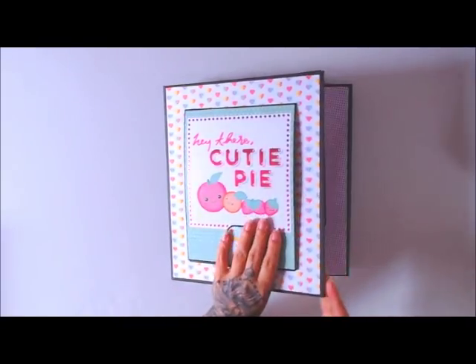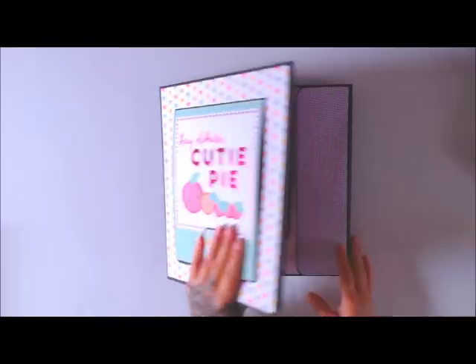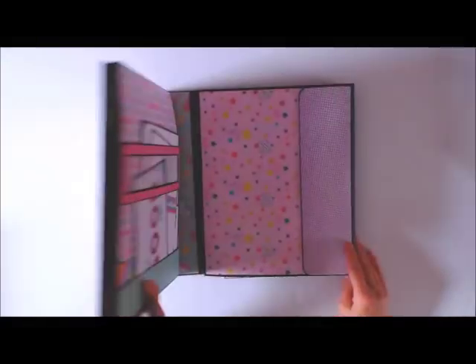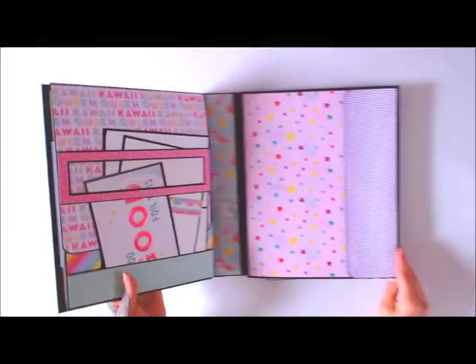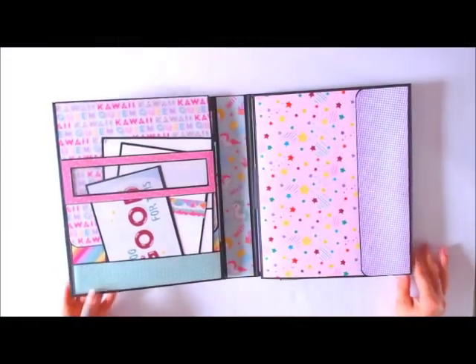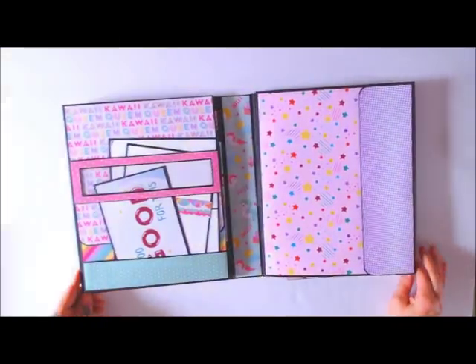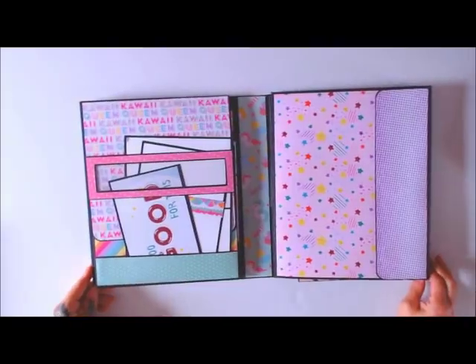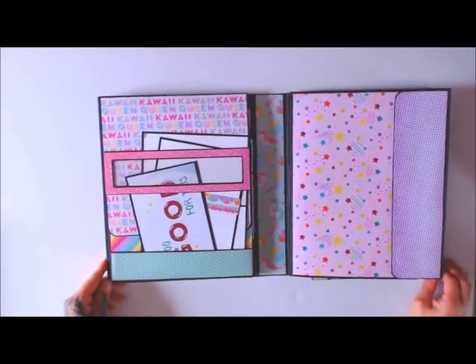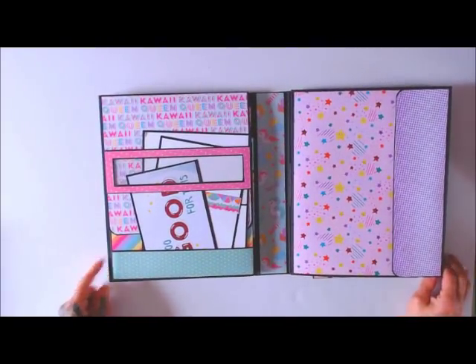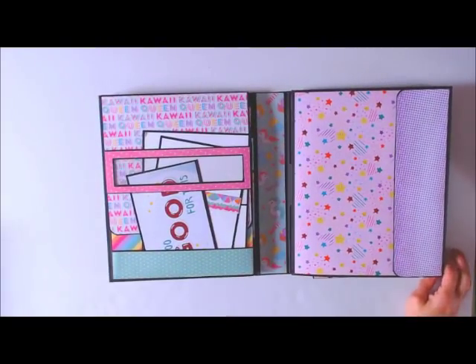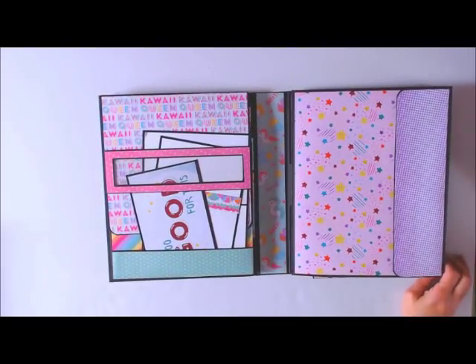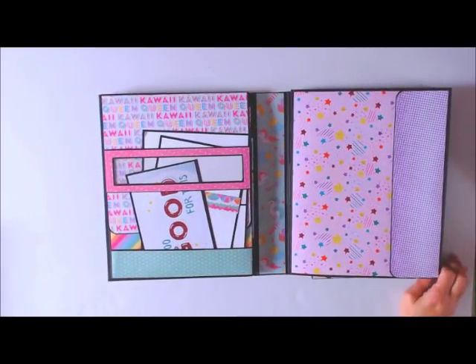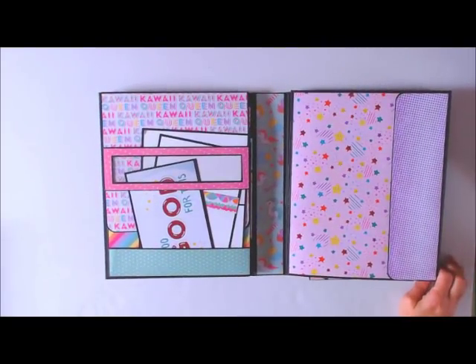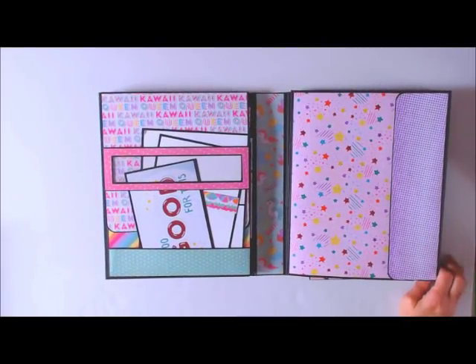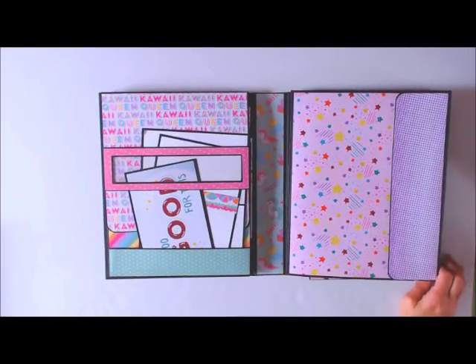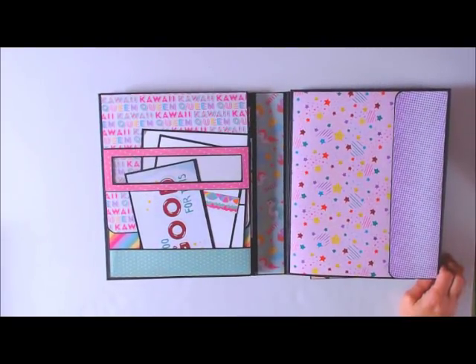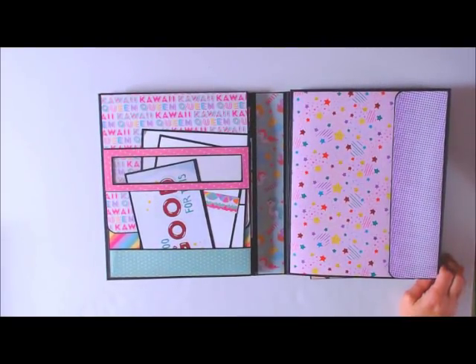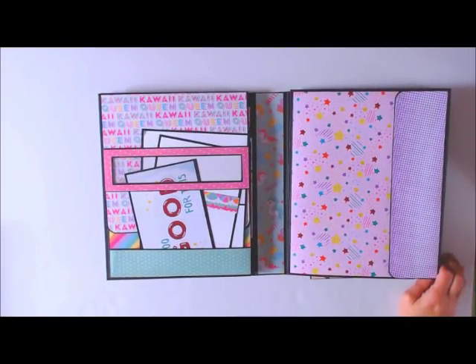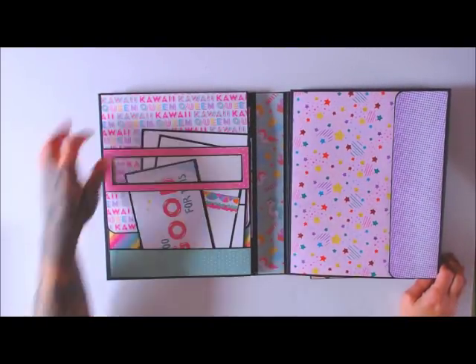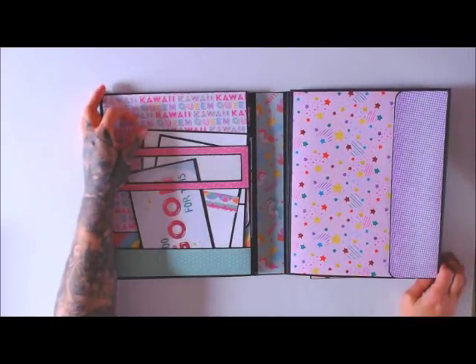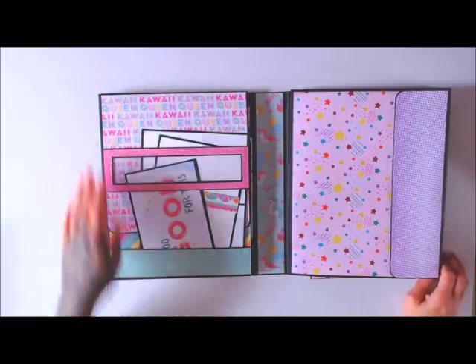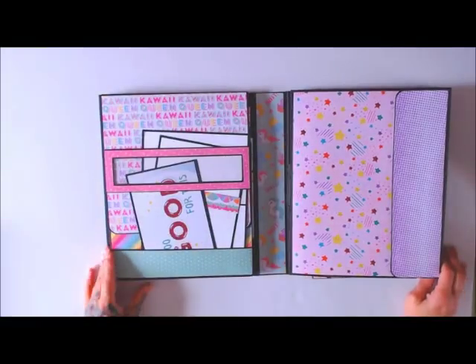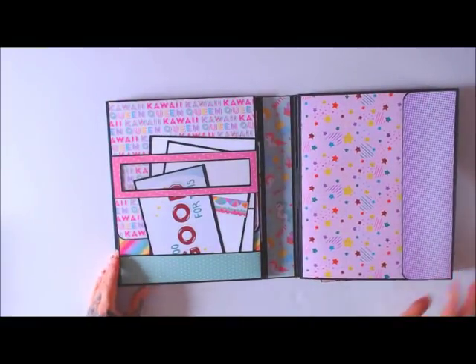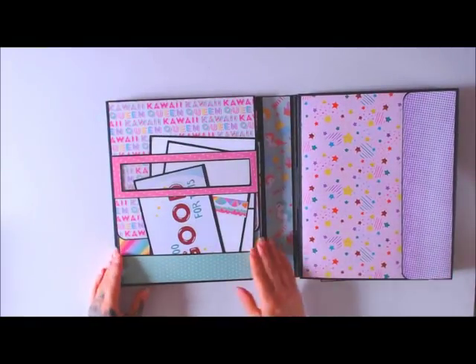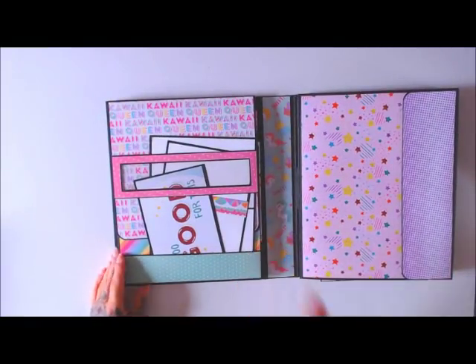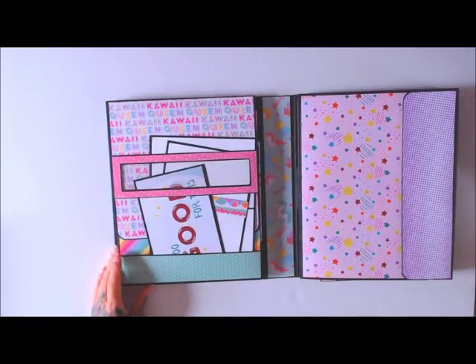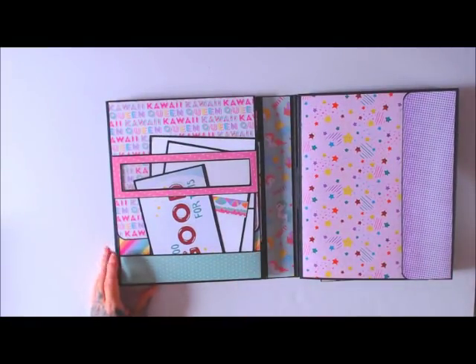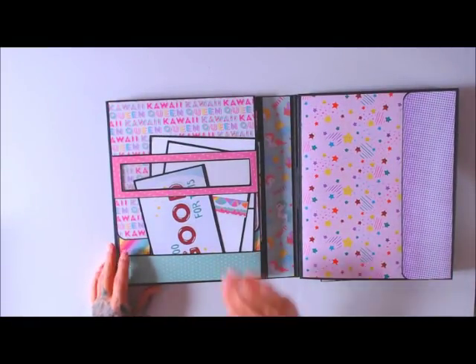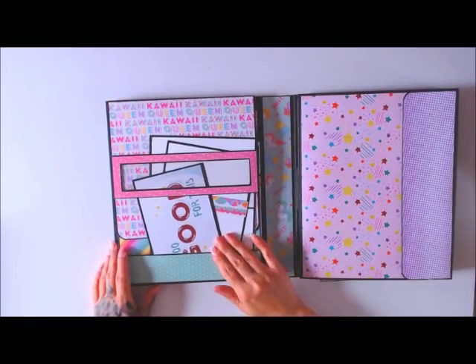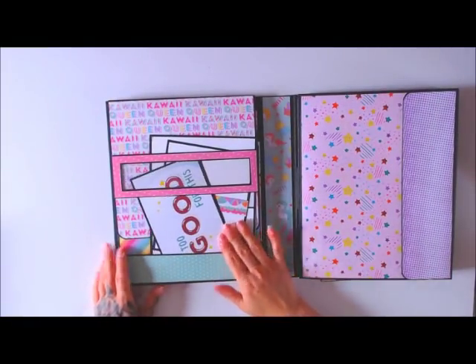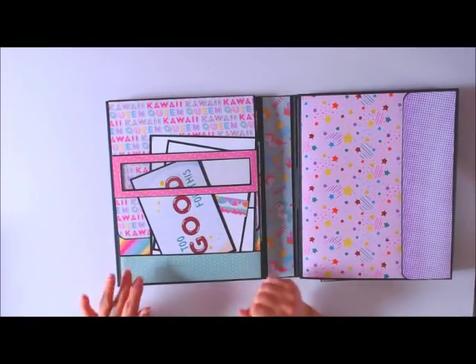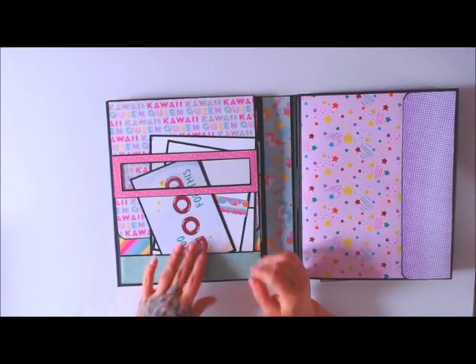This was also the PitaFest project that Kathy and a lot of the girls did when they went down to Austin, Texas for PitaFest. So this was their project then, and it's also being used for National Scrapbook Day.